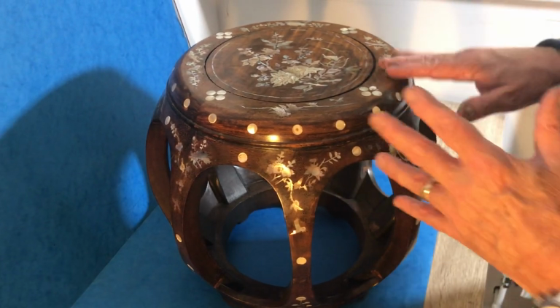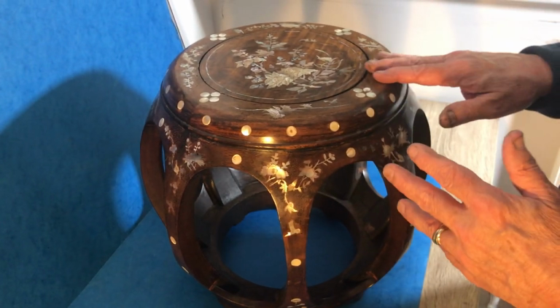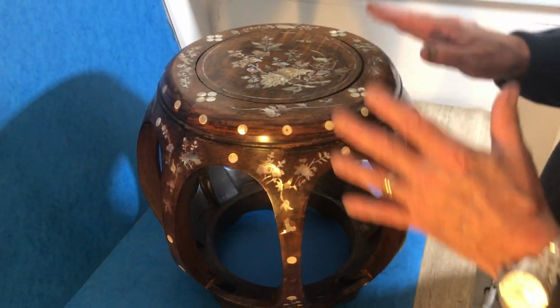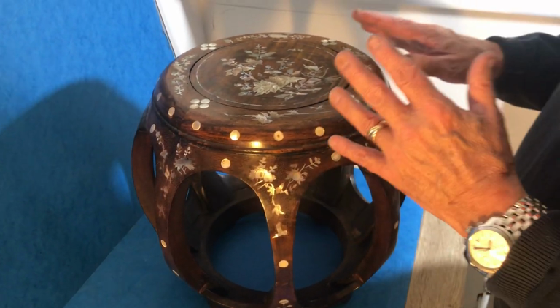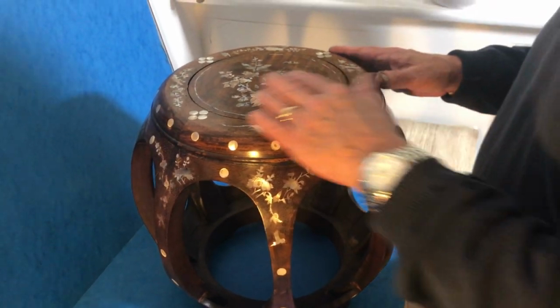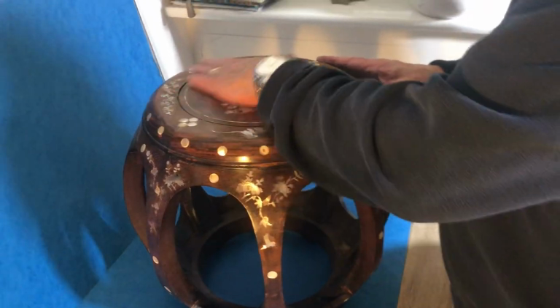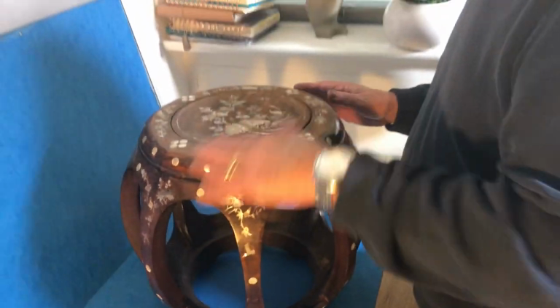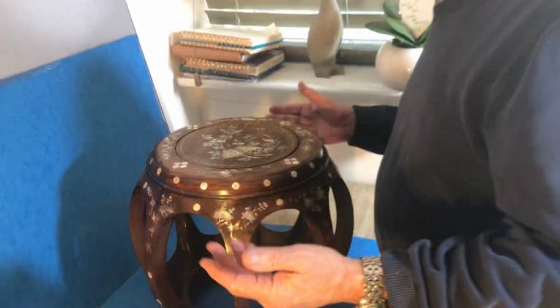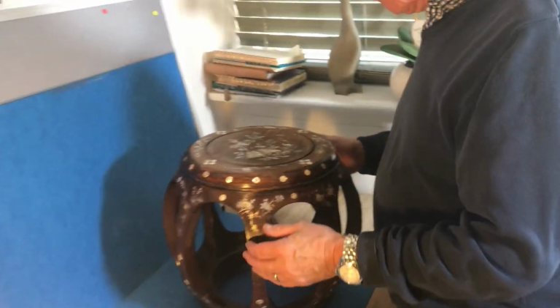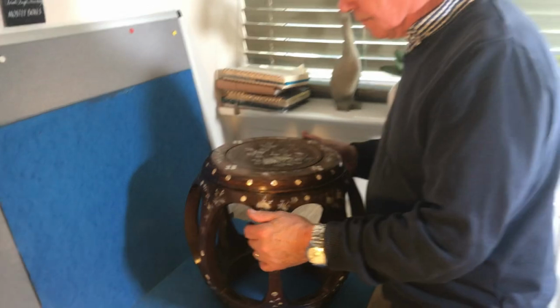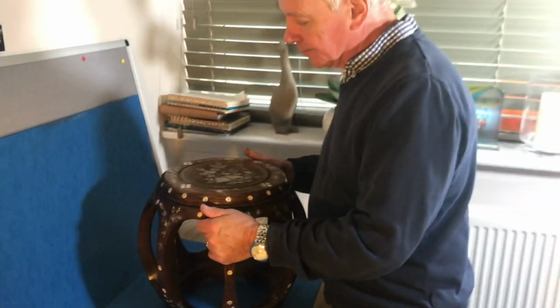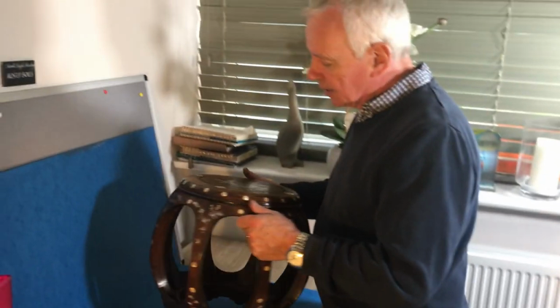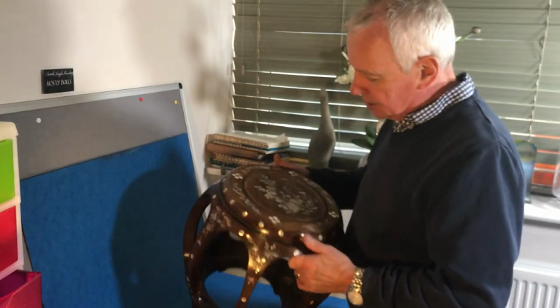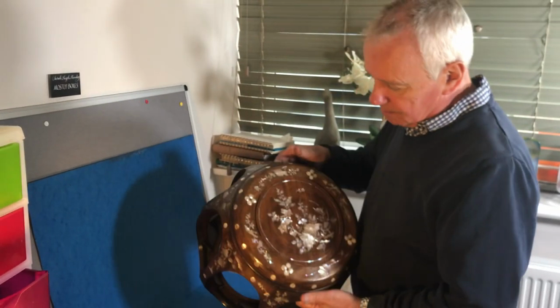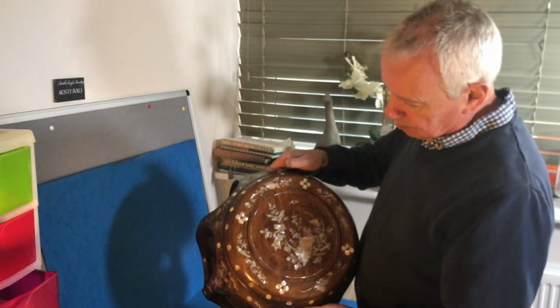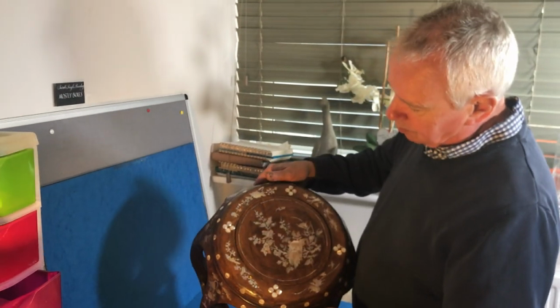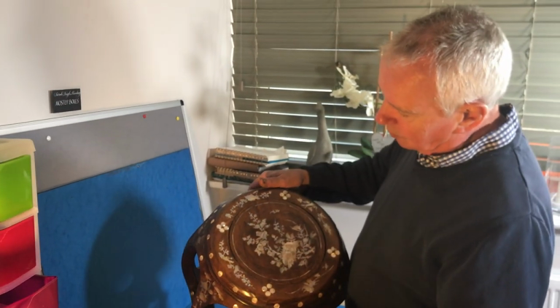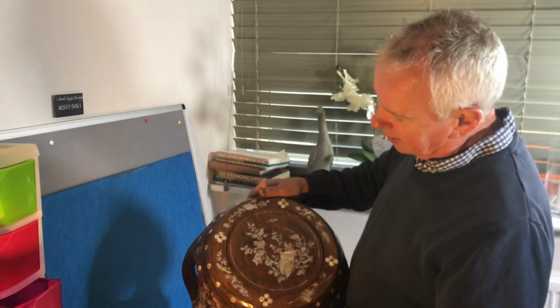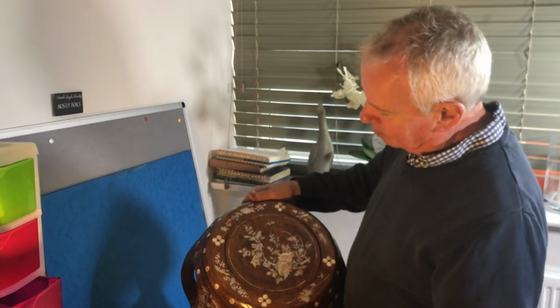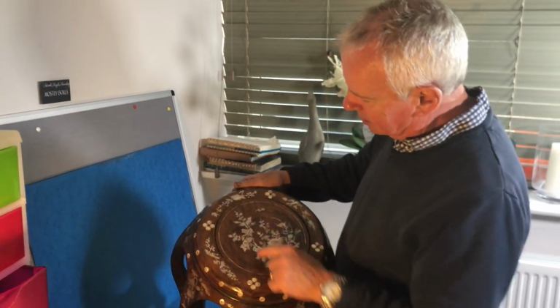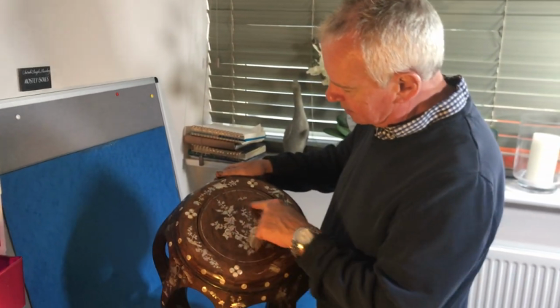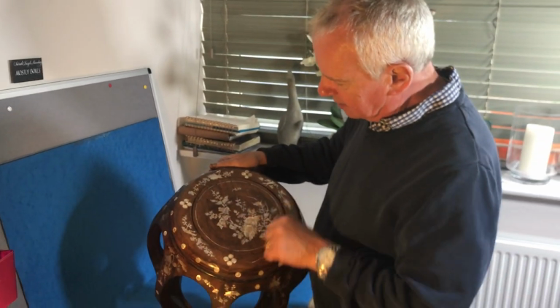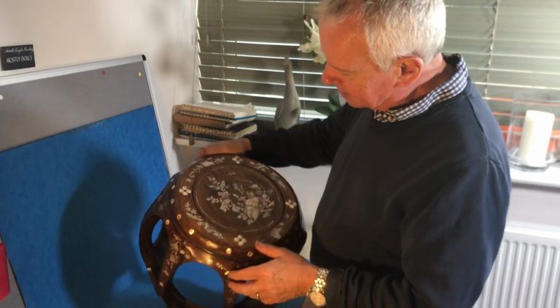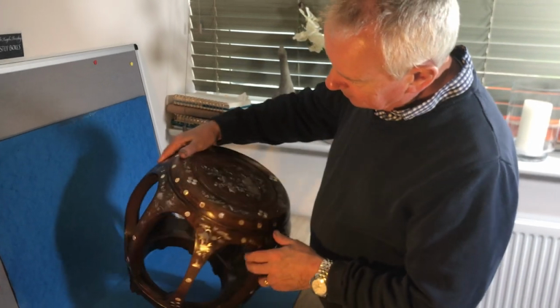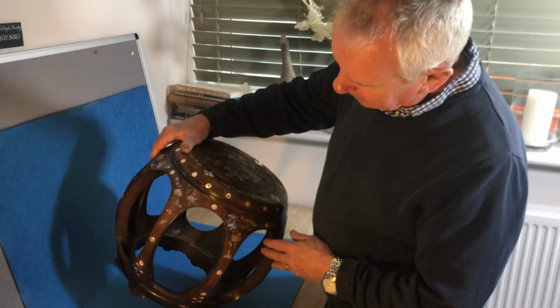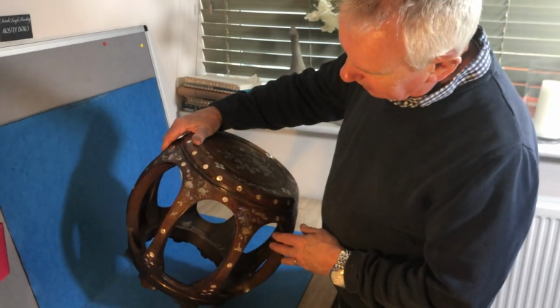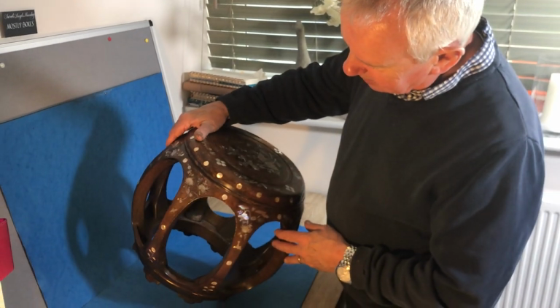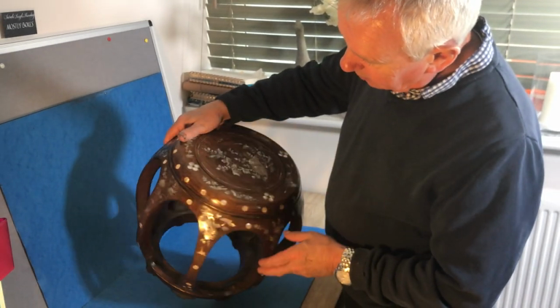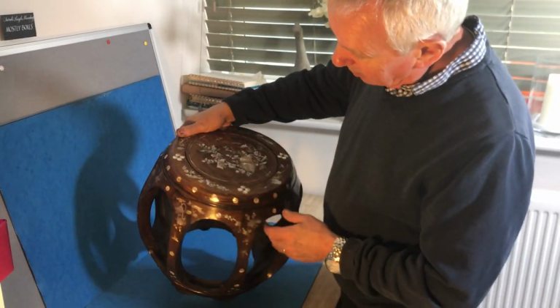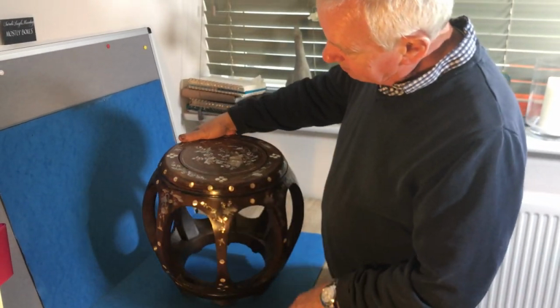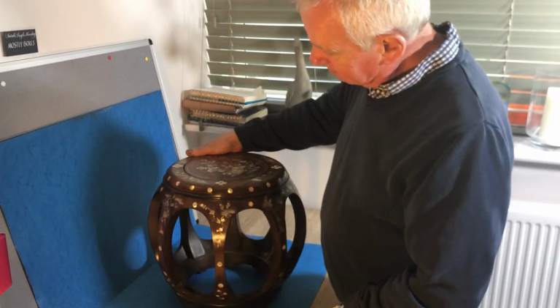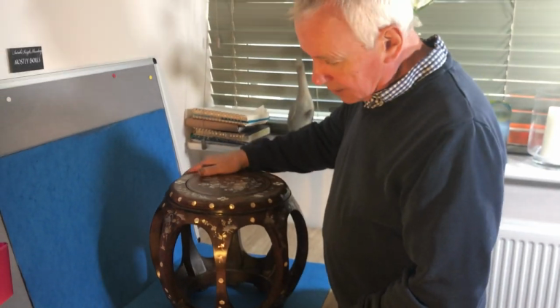When we bought it, it looked a mess — we waxed it and it came up beautiful. Beautiful work: there's birds, butterflies, and it's a real bargain. Thank you.